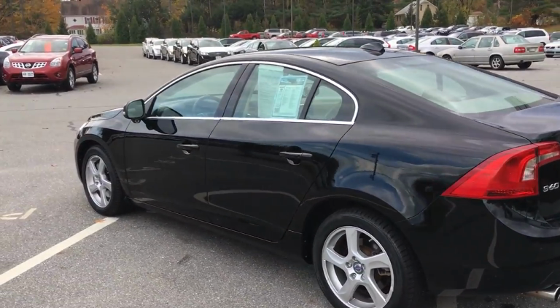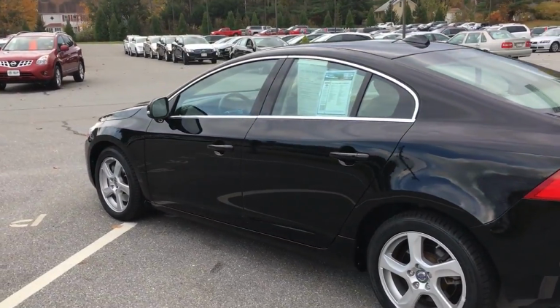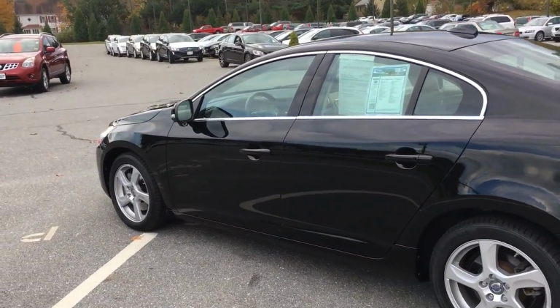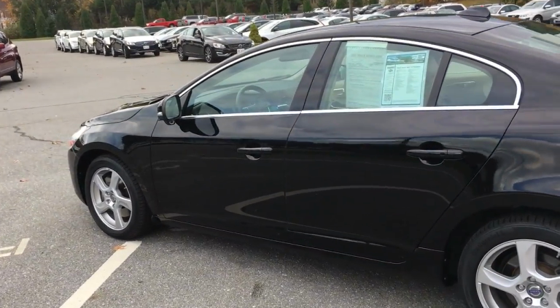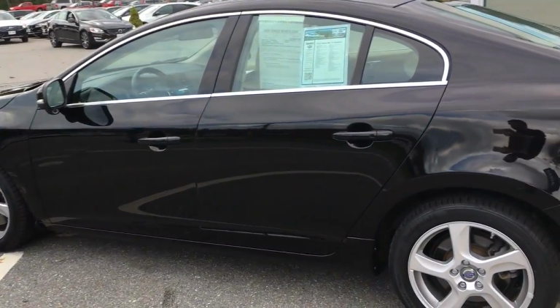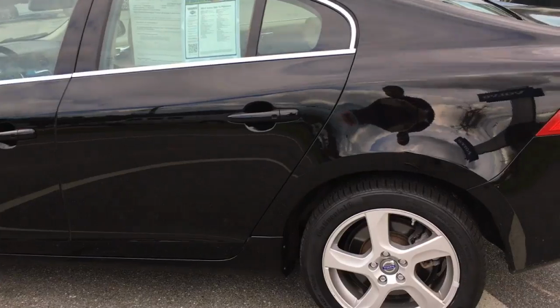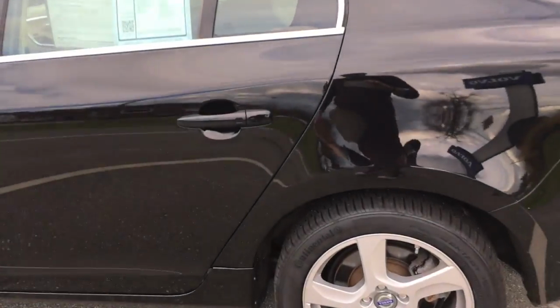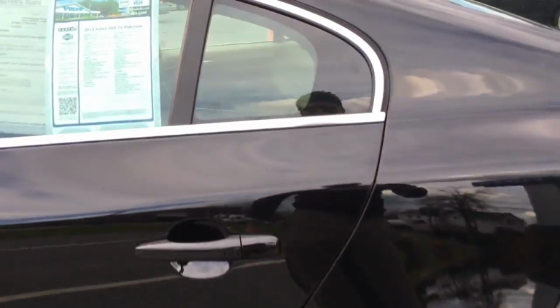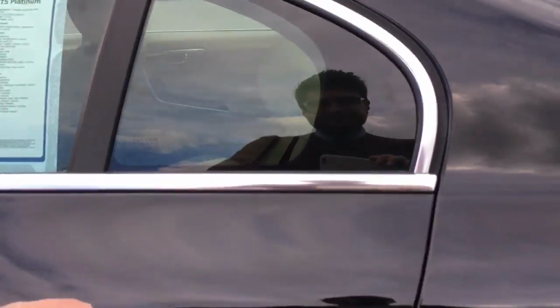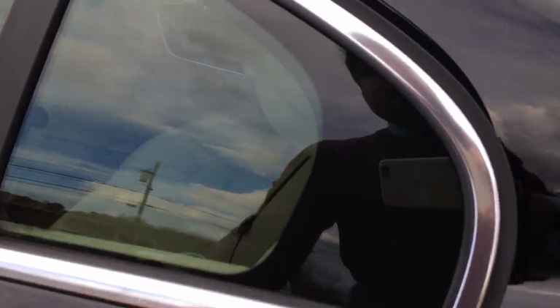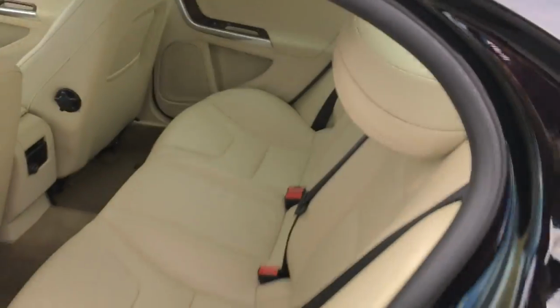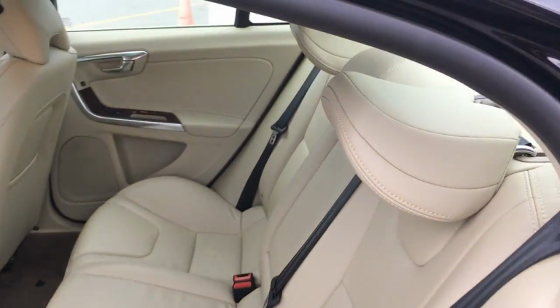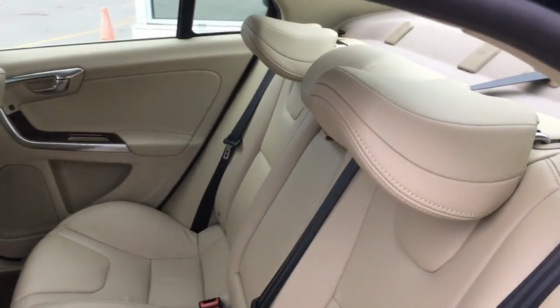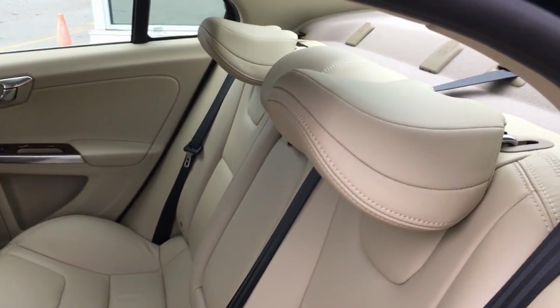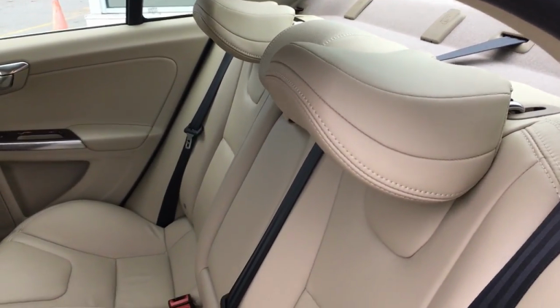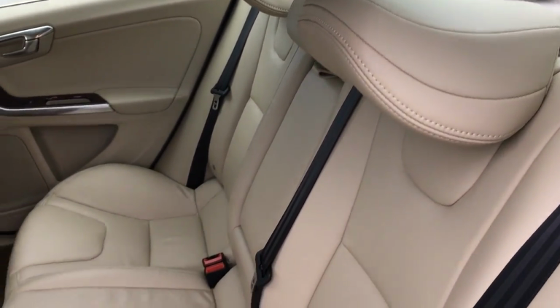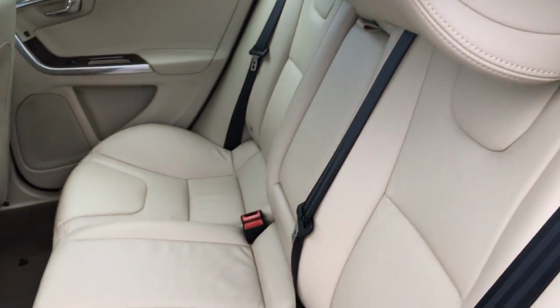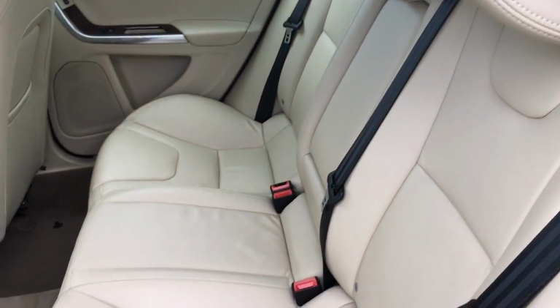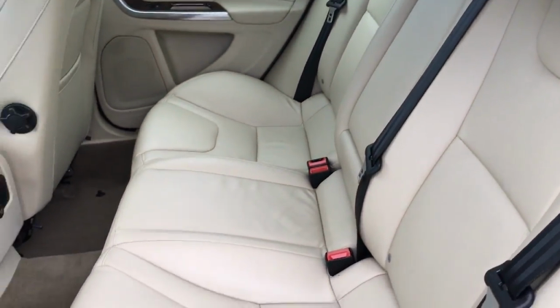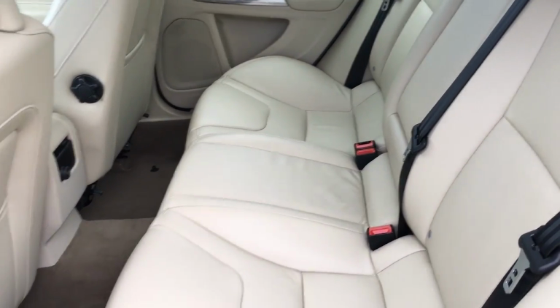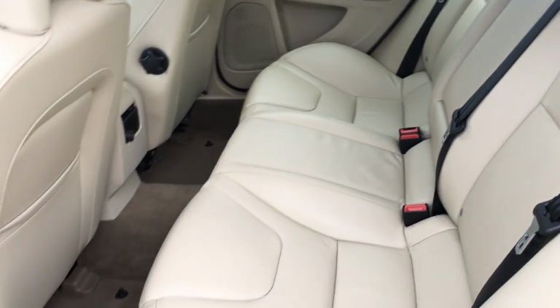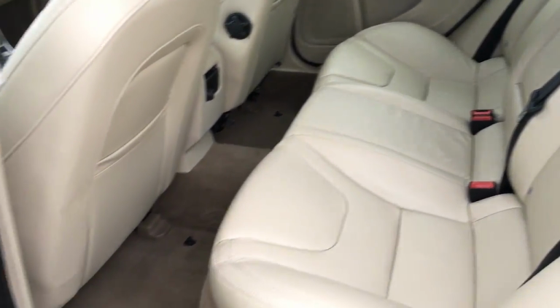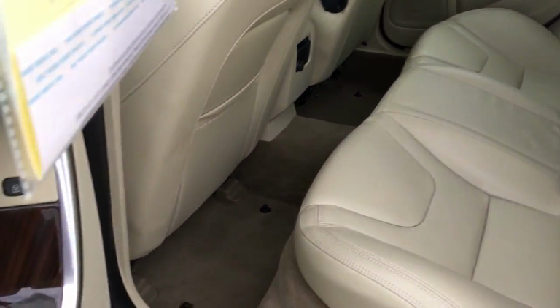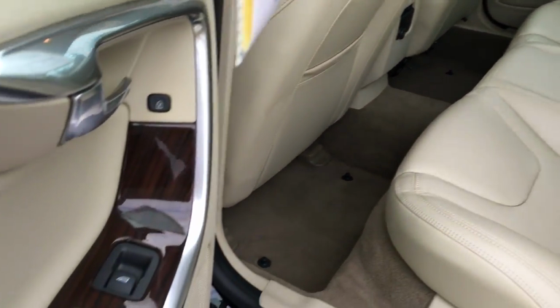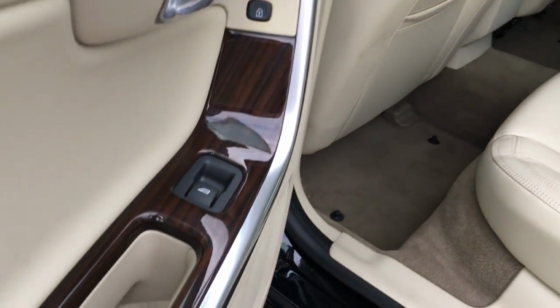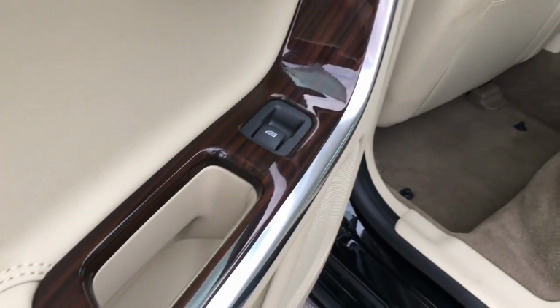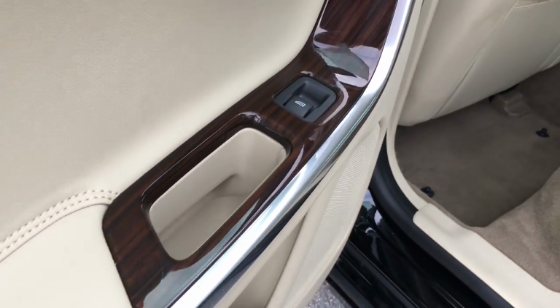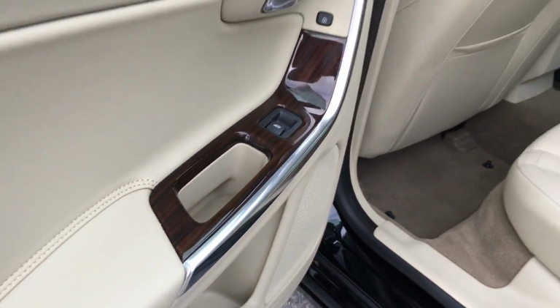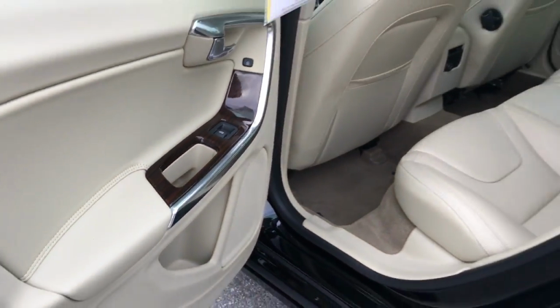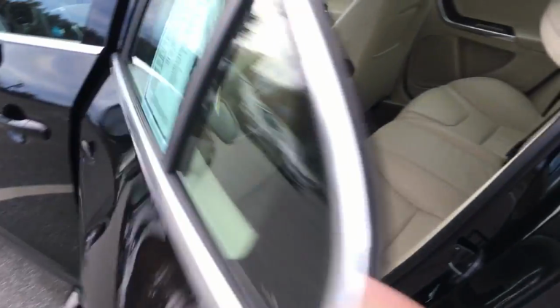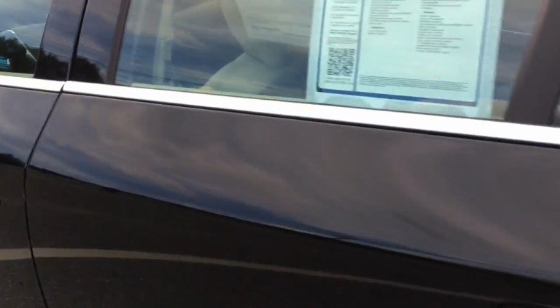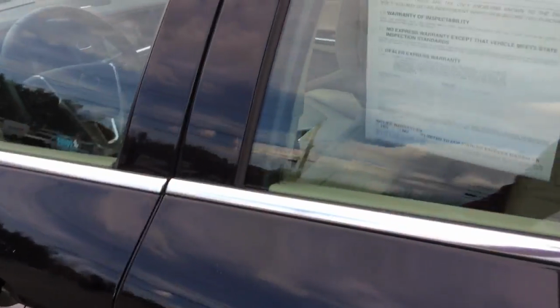The car is in immaculate condition, showroom quality condition as you can see from the exterior. Interior of the car — beautiful beige leather interior with those sports seats and then of course that Urbane wood trim throughout. Beautiful, beautiful car.